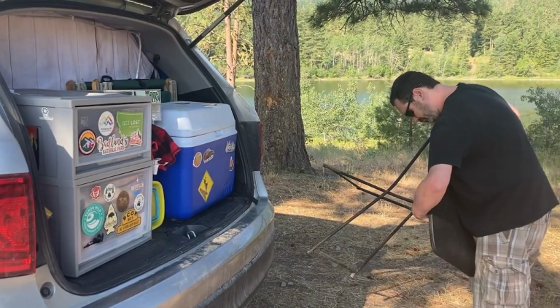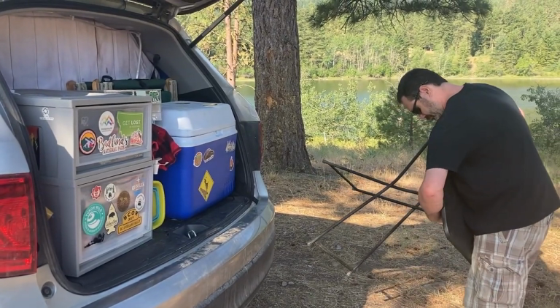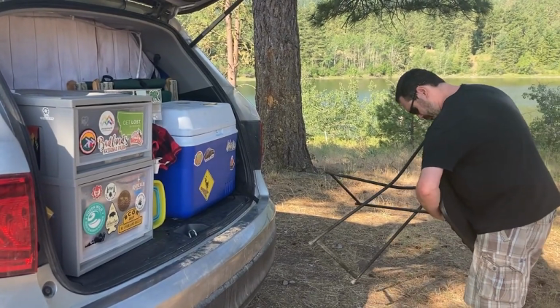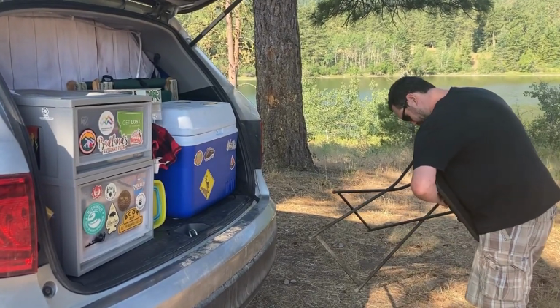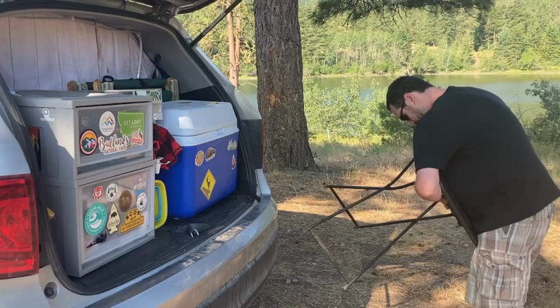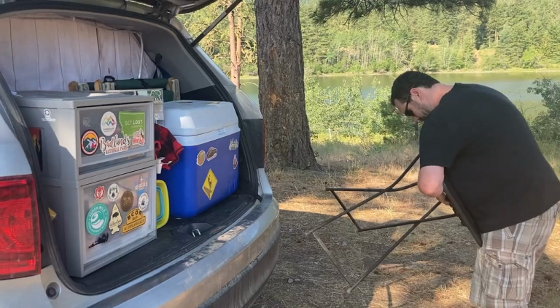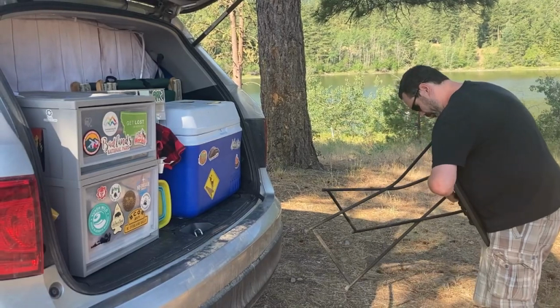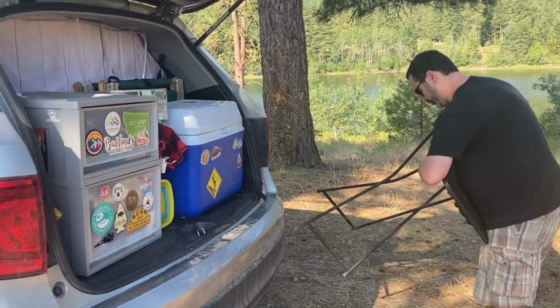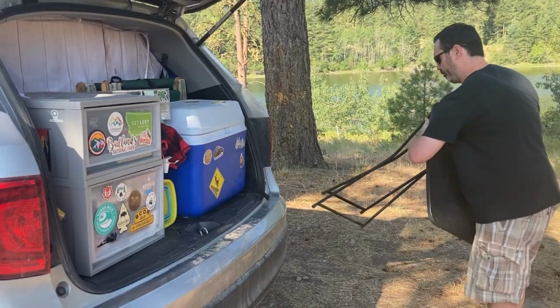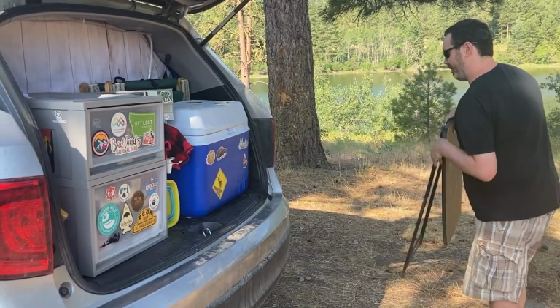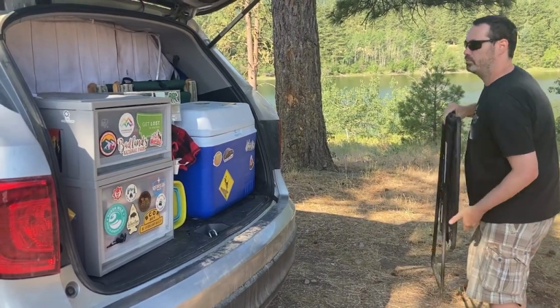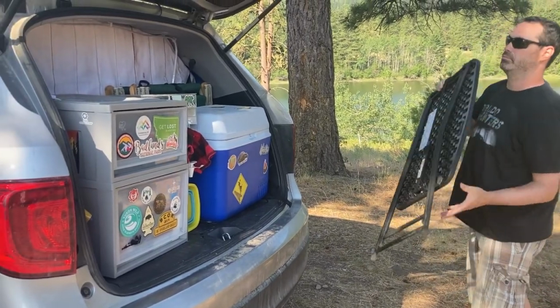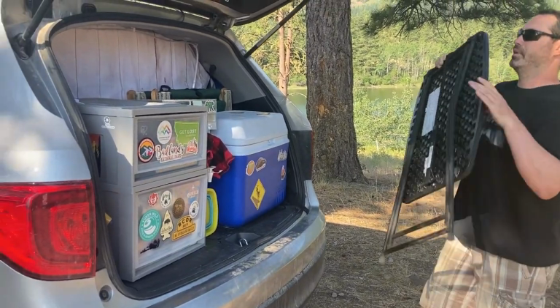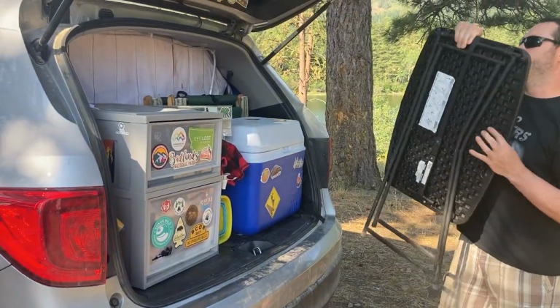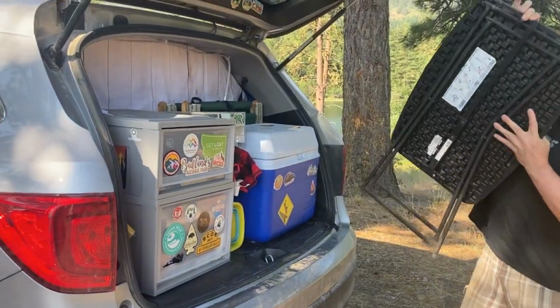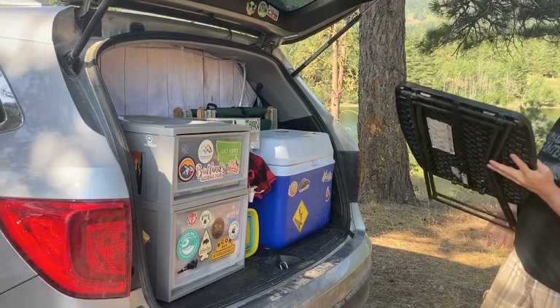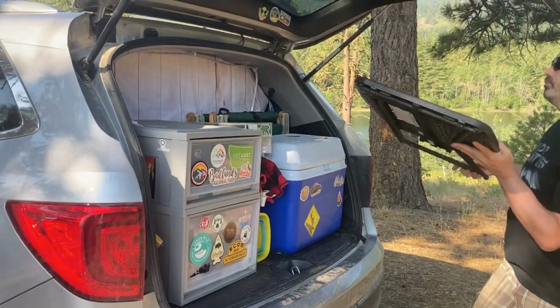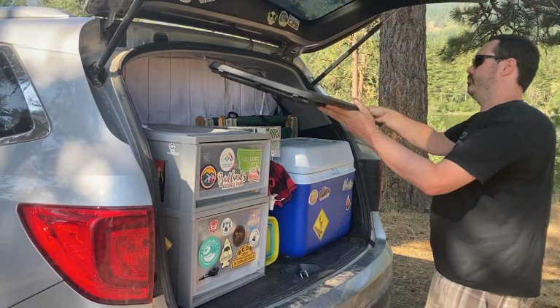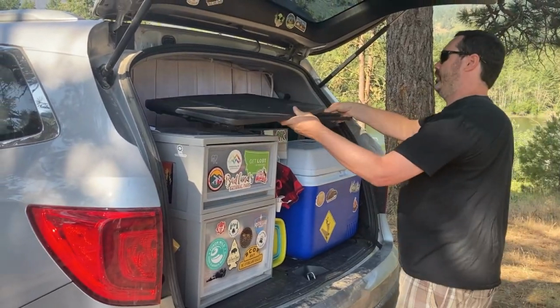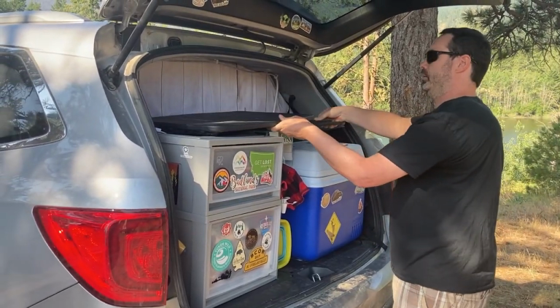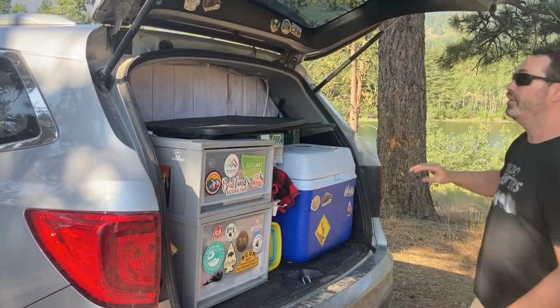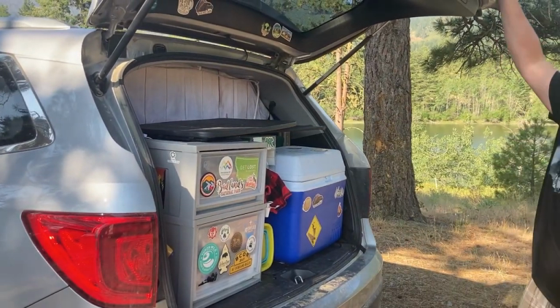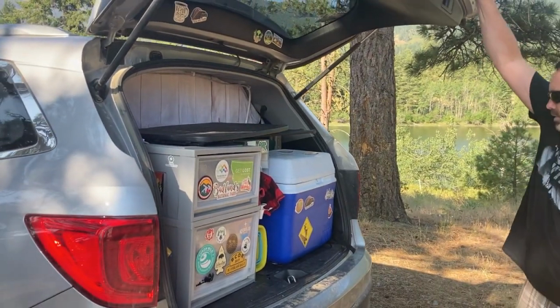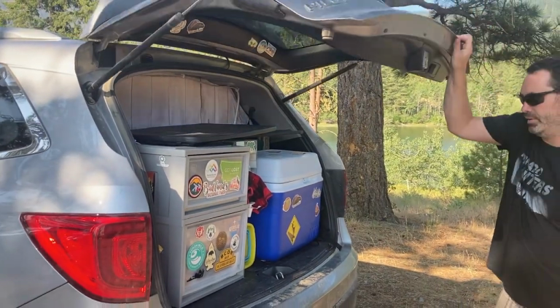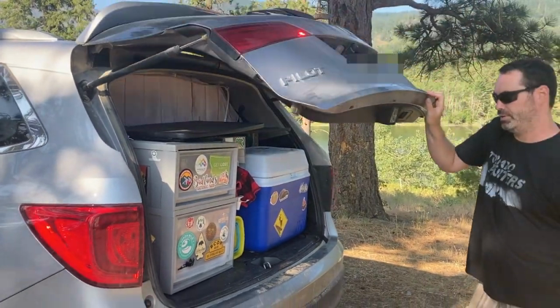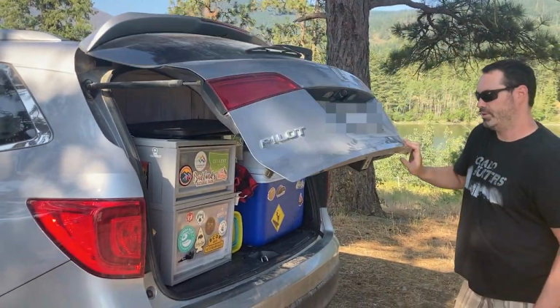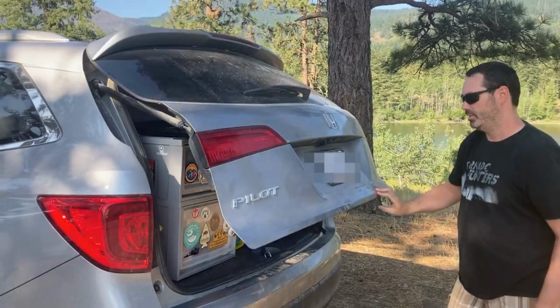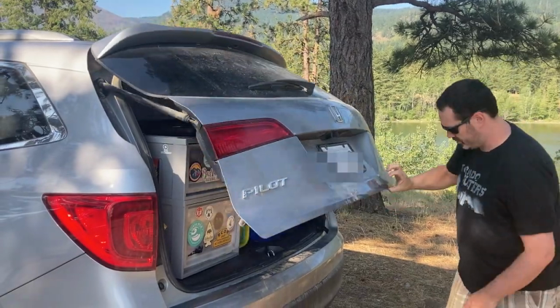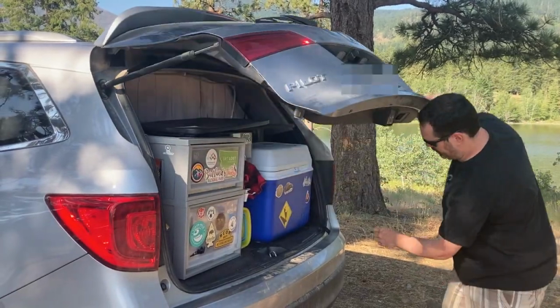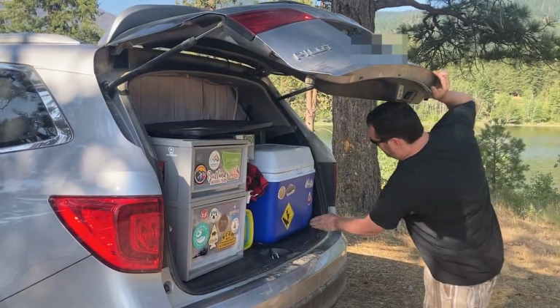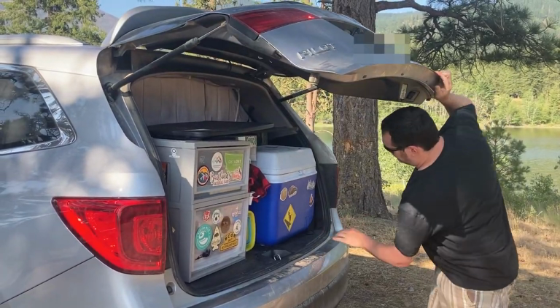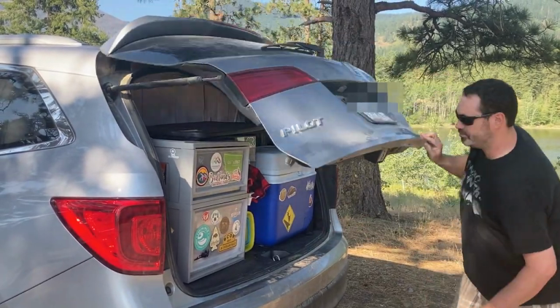Then, and very importantly, we close the trunk. We definitely don't want to forget this step, because the next thing we do is we stuff and roll our bed. If we don't close the trunk, our kitchen may end up getting pushed out the back and stuff falls all over the ground, and we definitely don't want that.